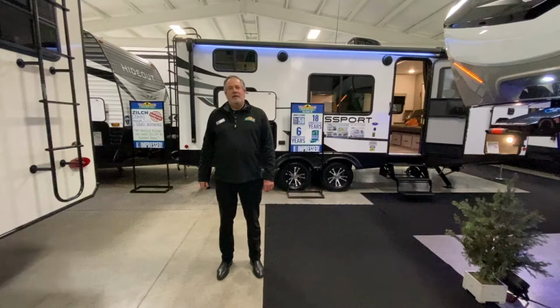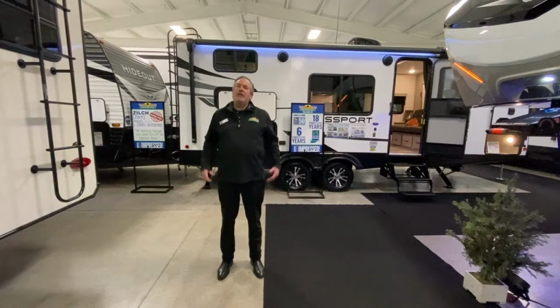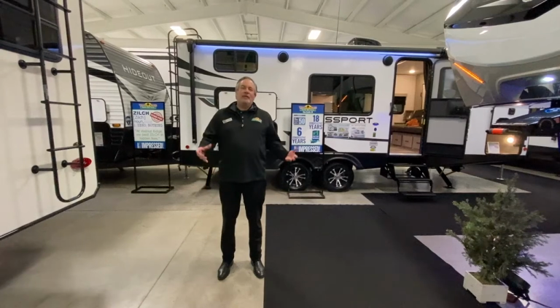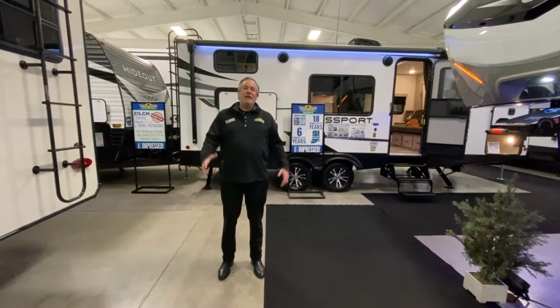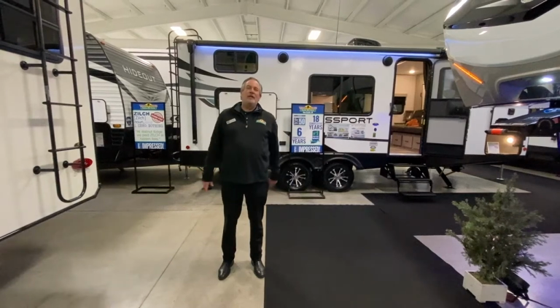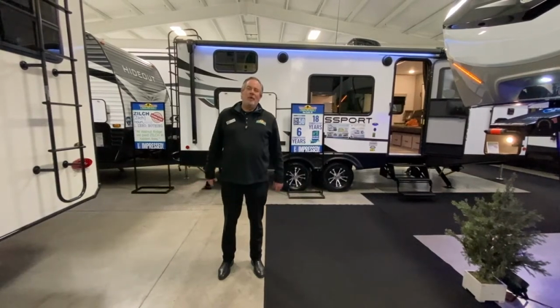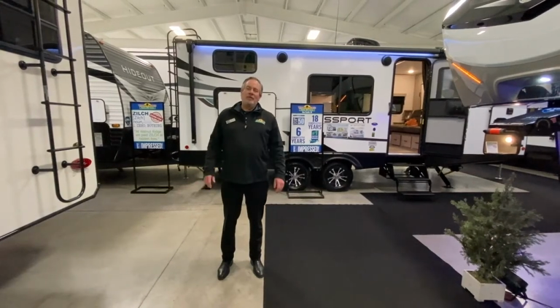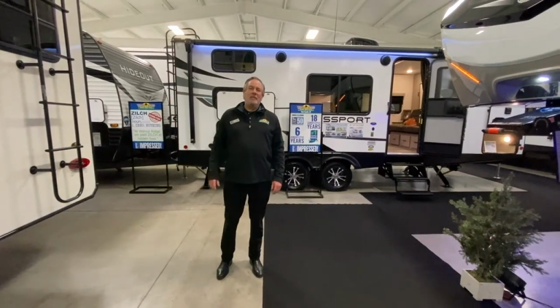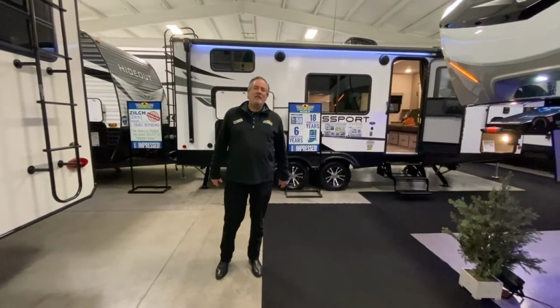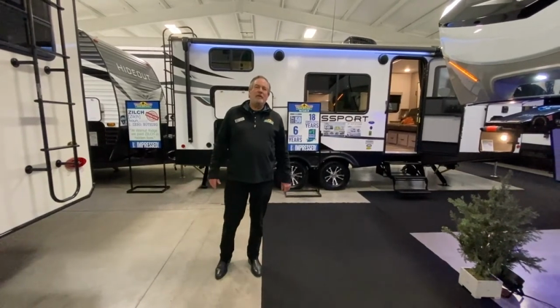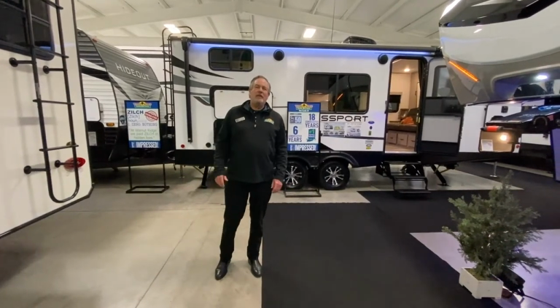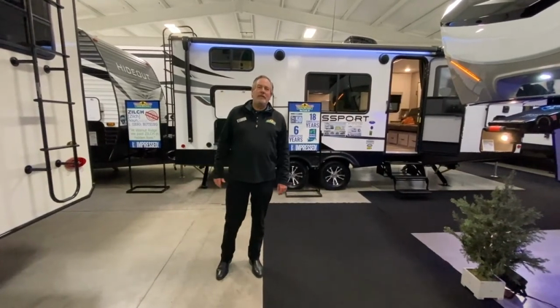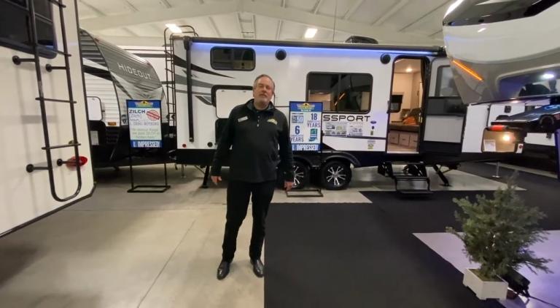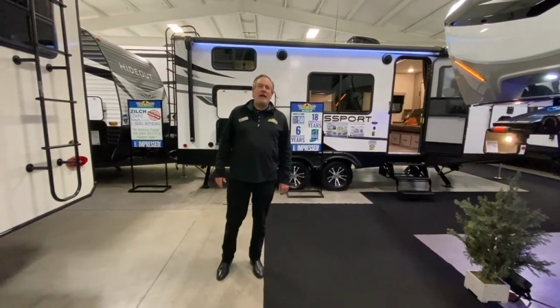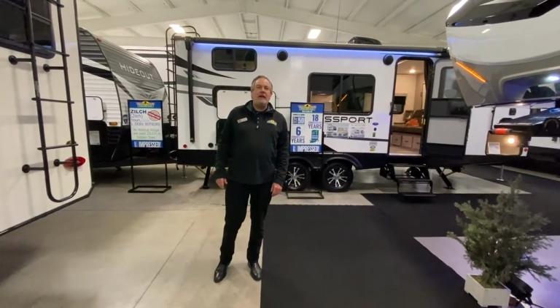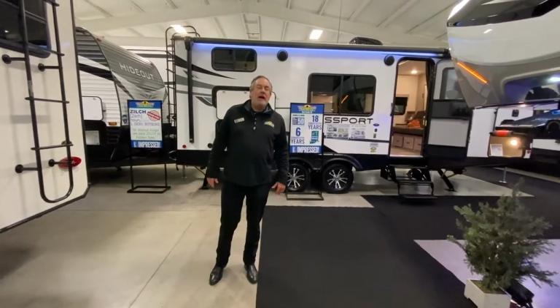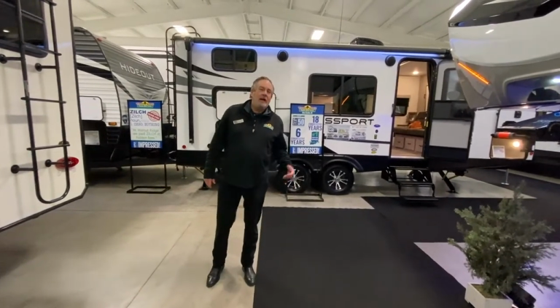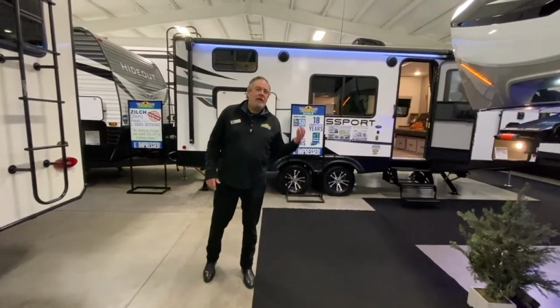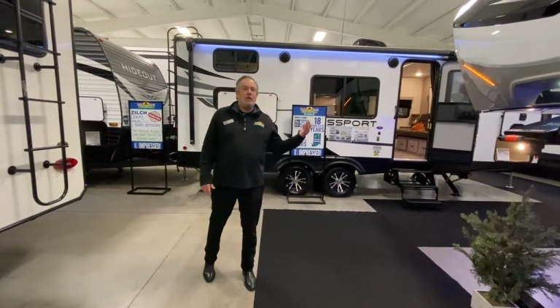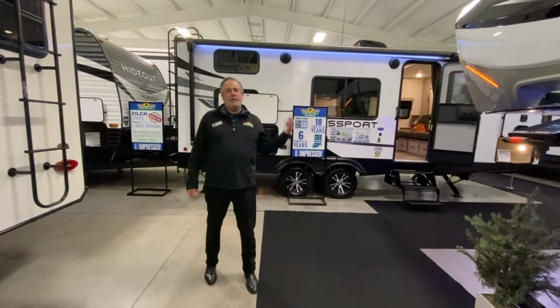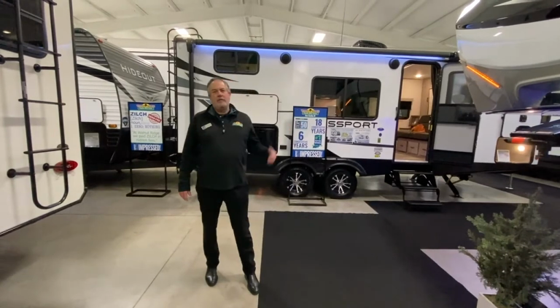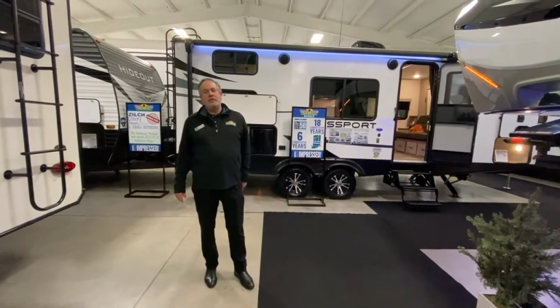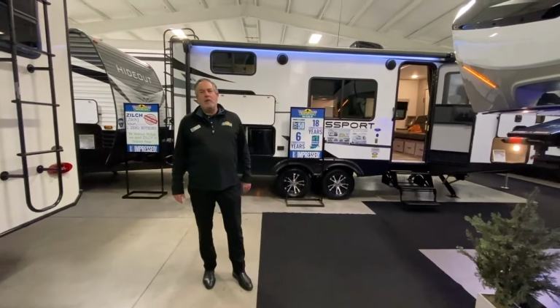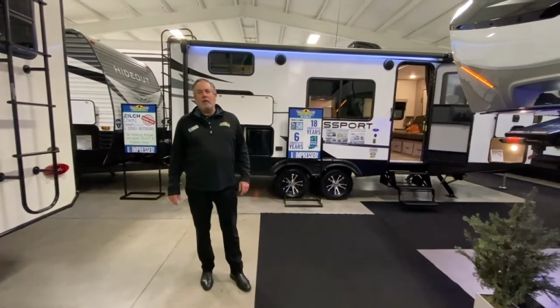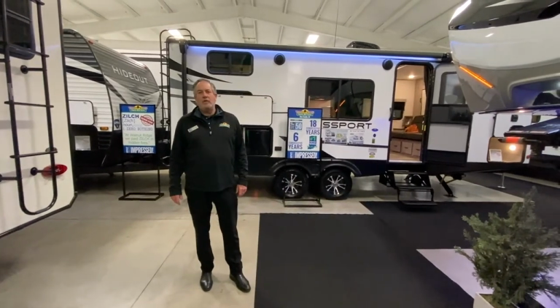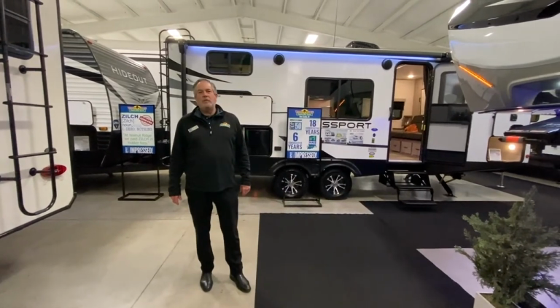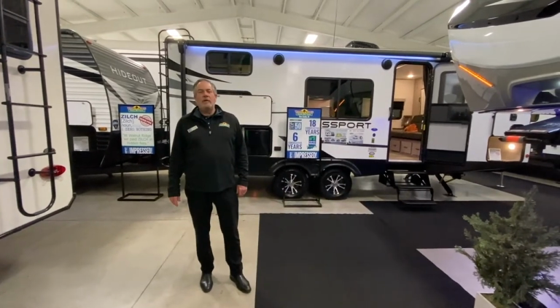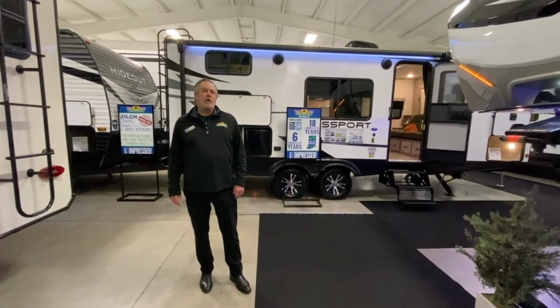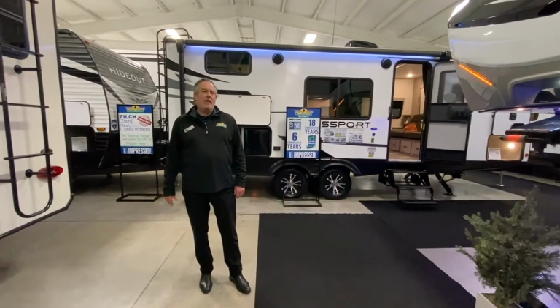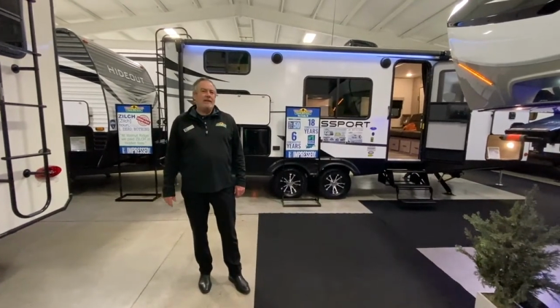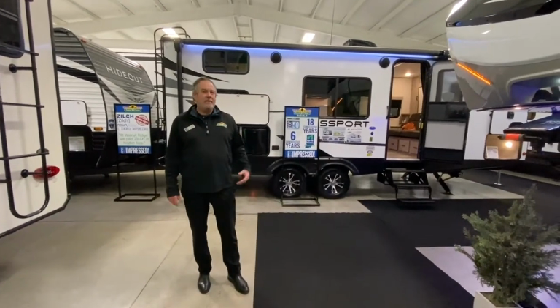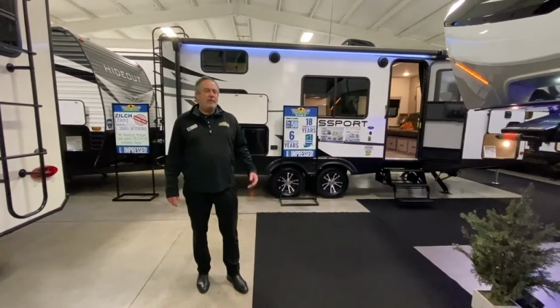Hey, Chris Logan here with Walnut Ridge Family RV with another Feature Friday. I am here with a 2021 Cougar 24 RDS fifth wheel.